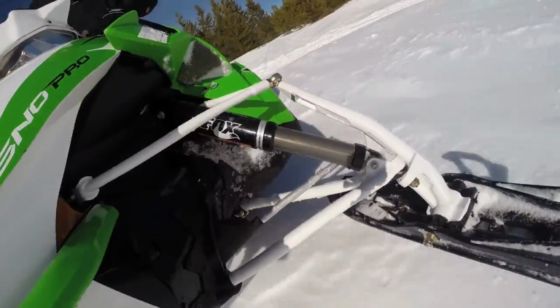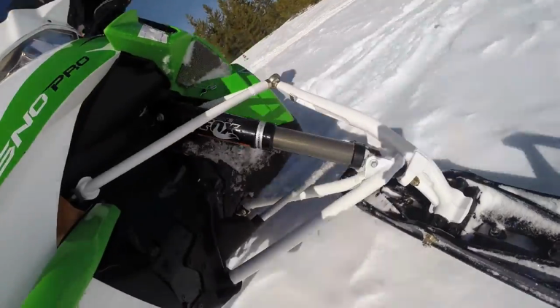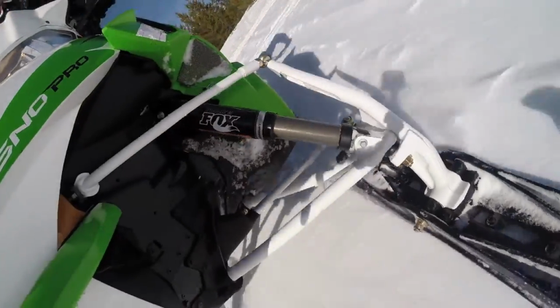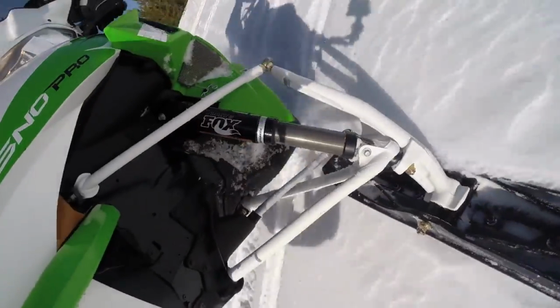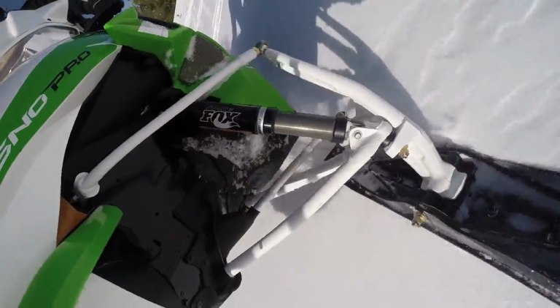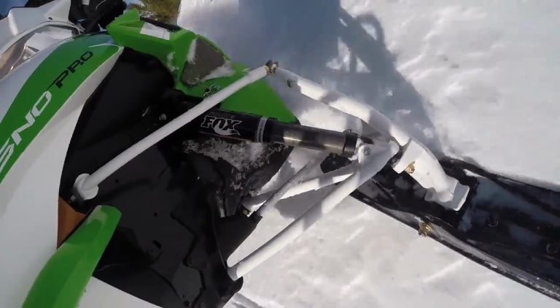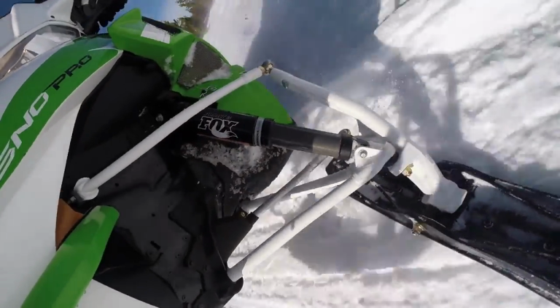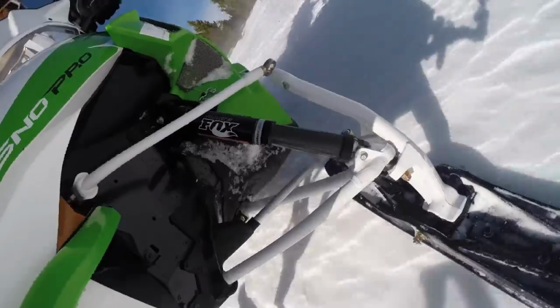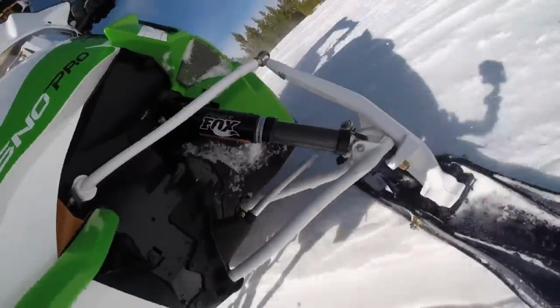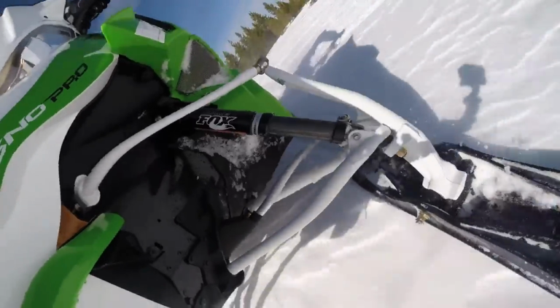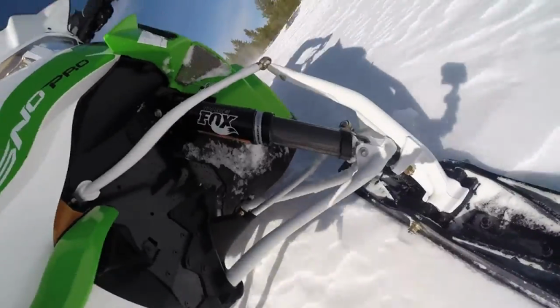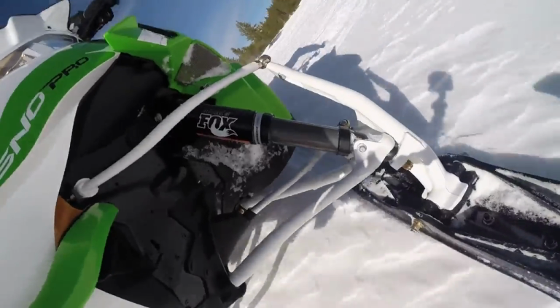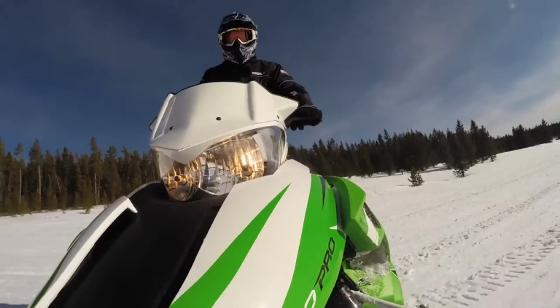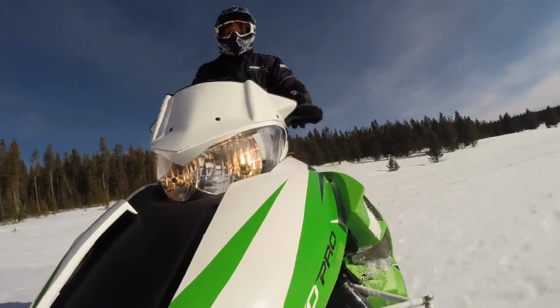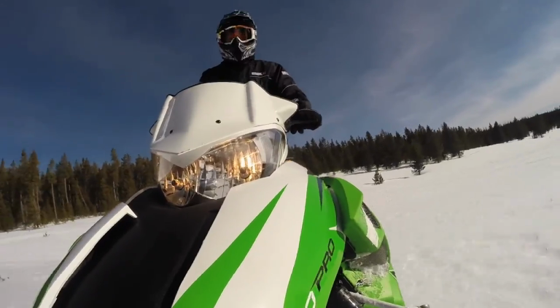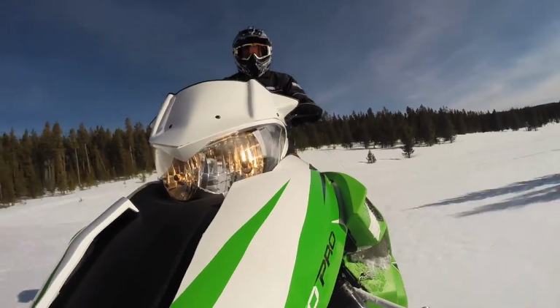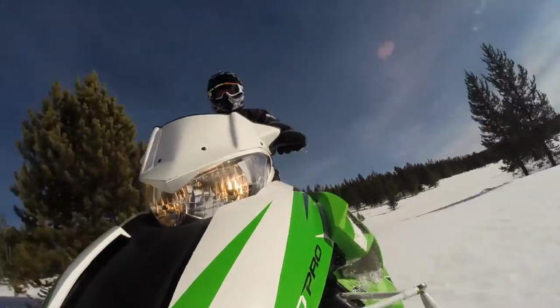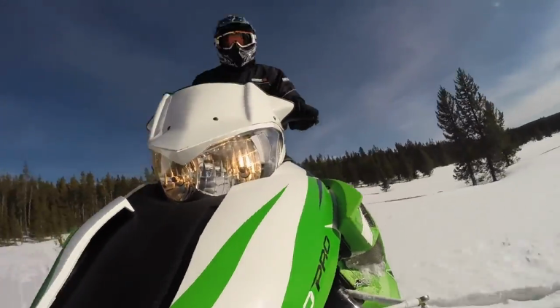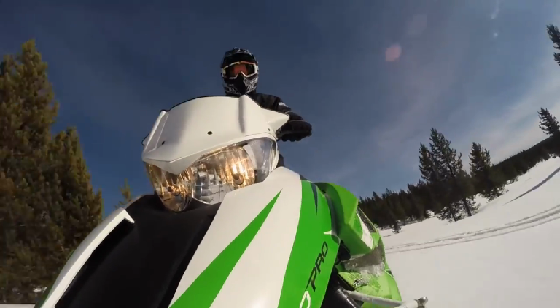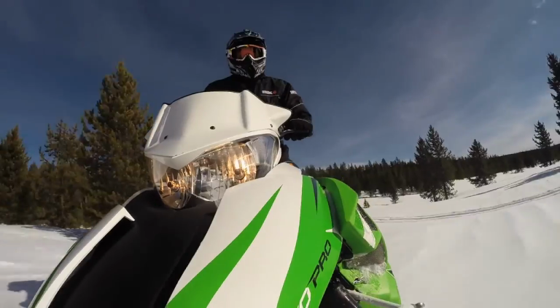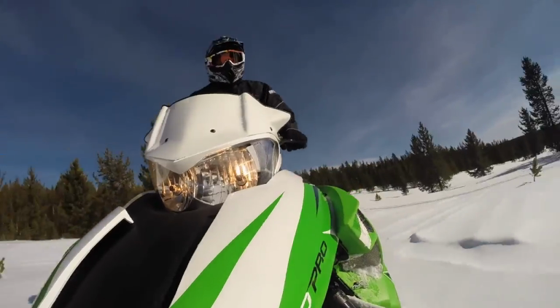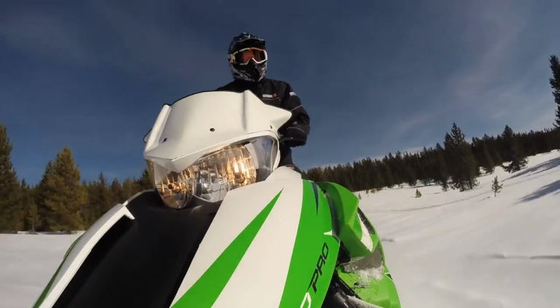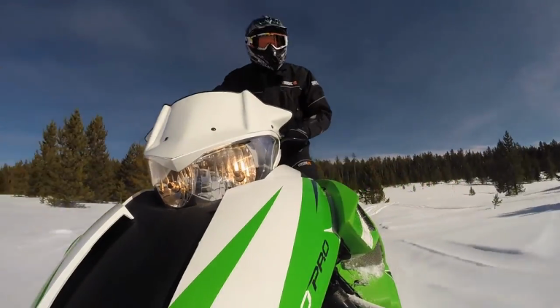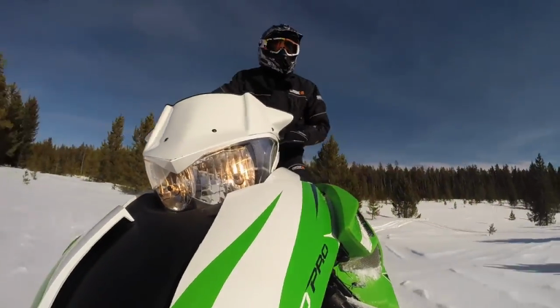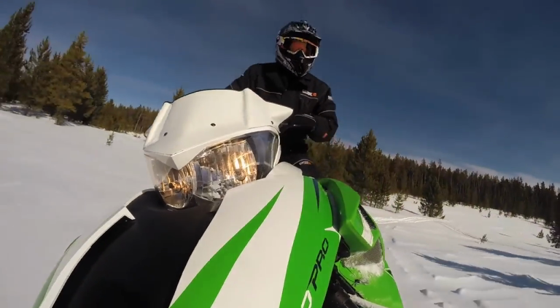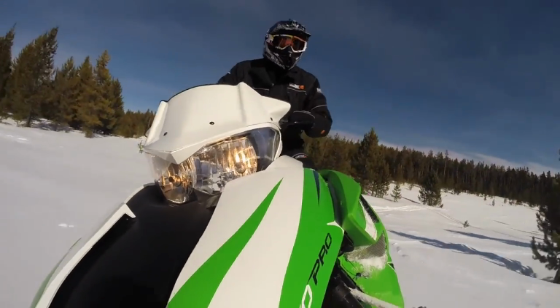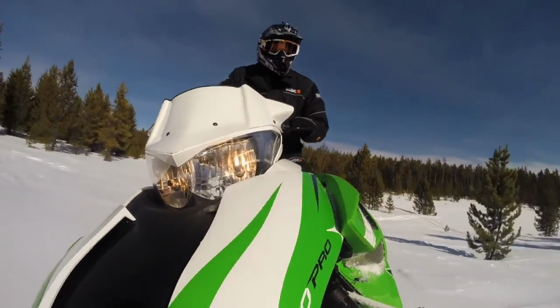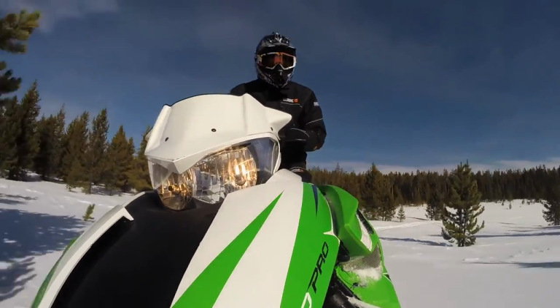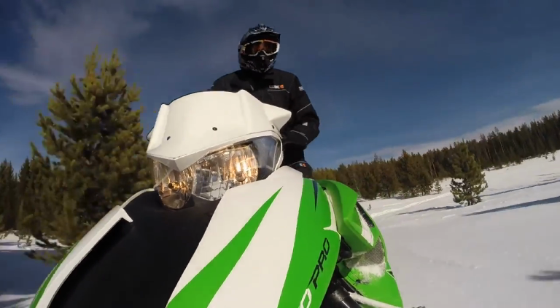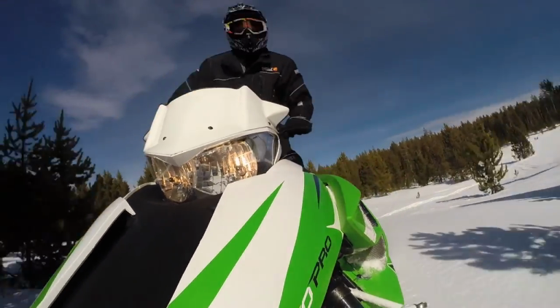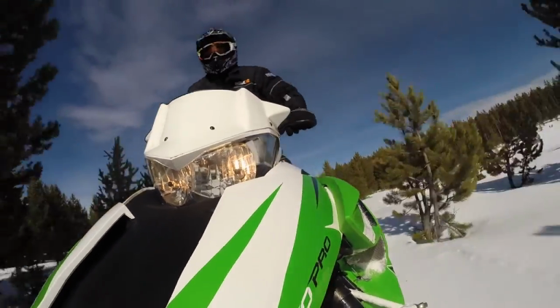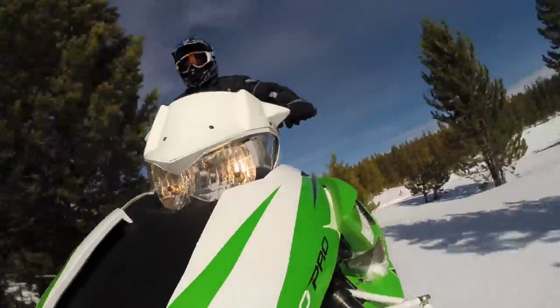It also has the new Proclimb 7 skis with a deeper keel. It's really very aggressive in the deep snow, lets you turn, and it's very maneuverable because it's a 141 with the ski package, the suspension, and the geometry changes in the front.